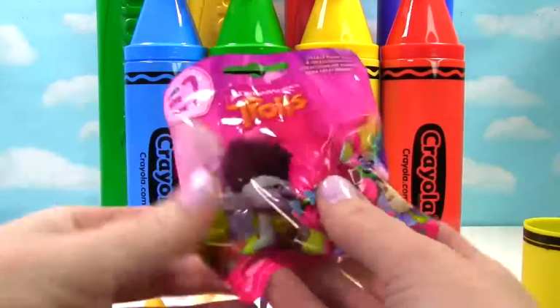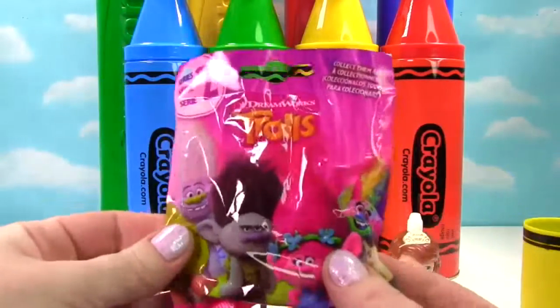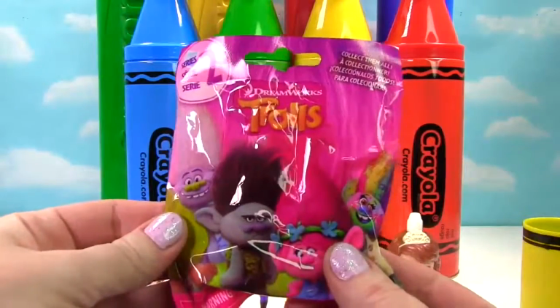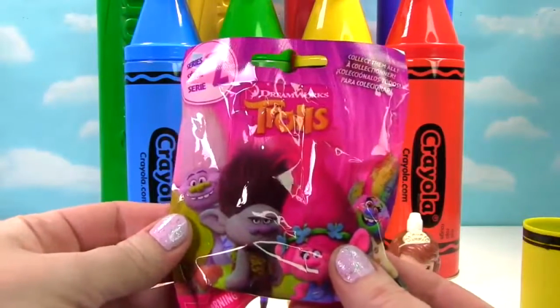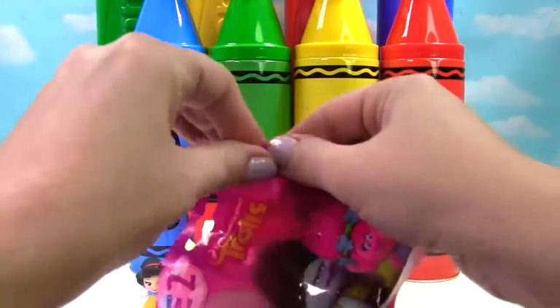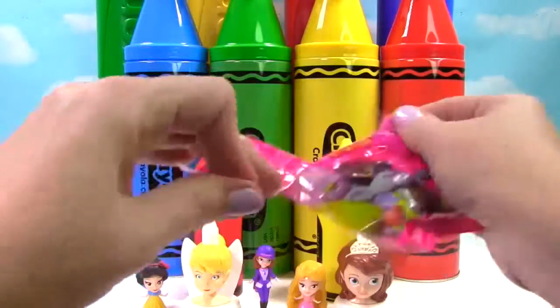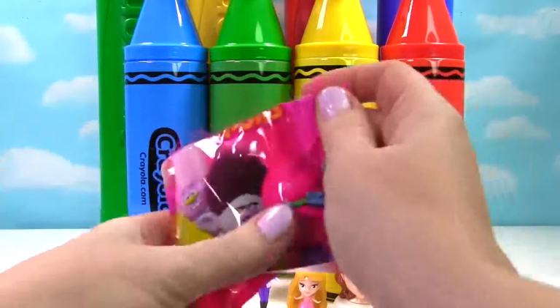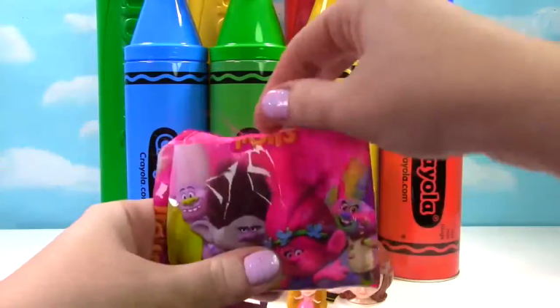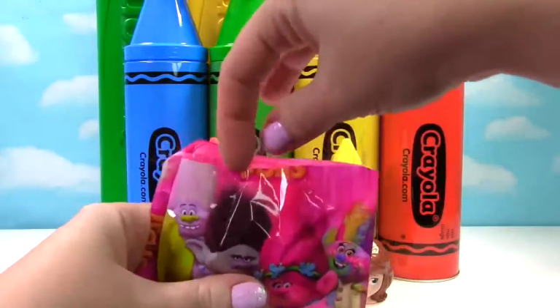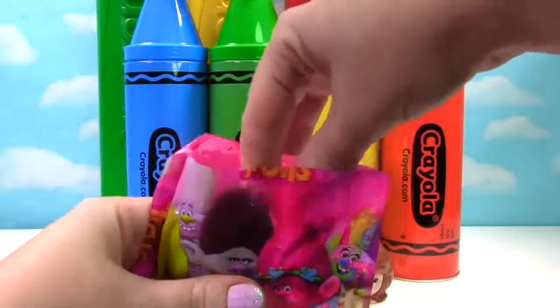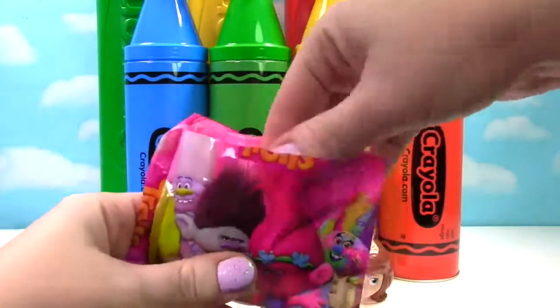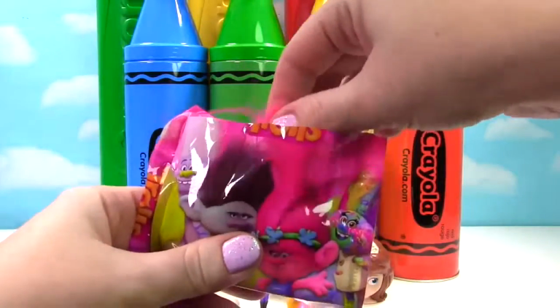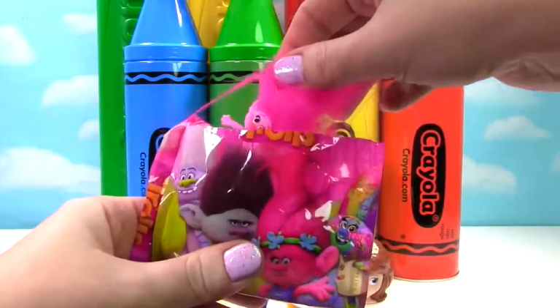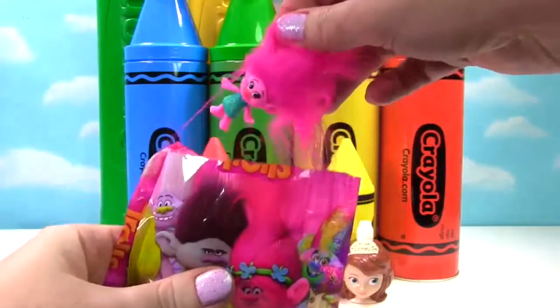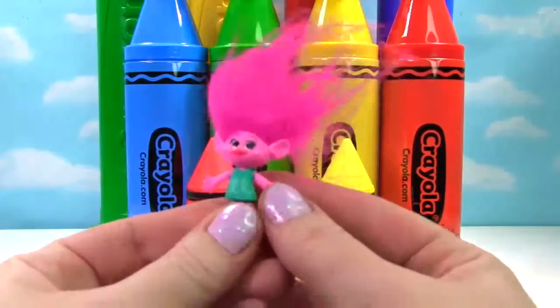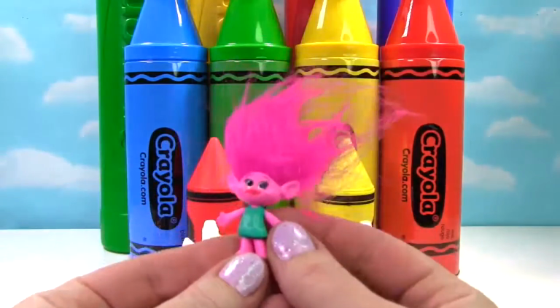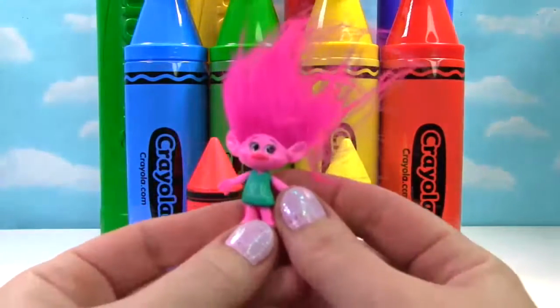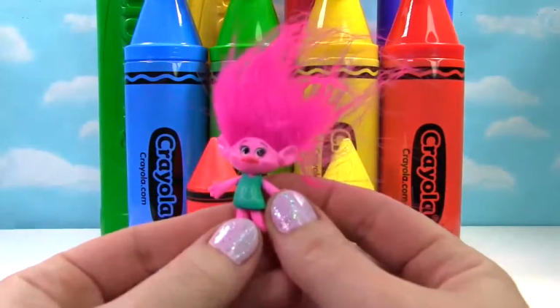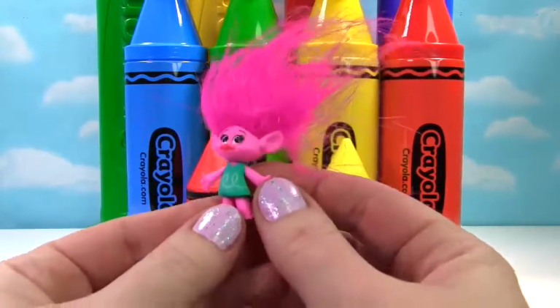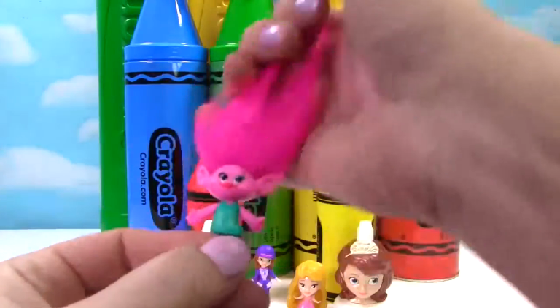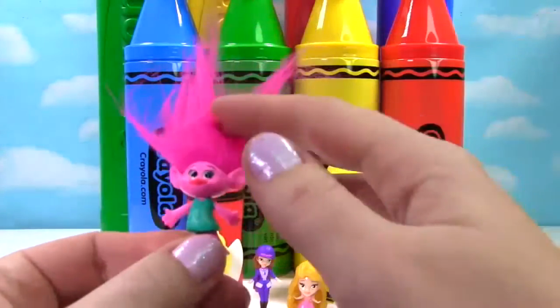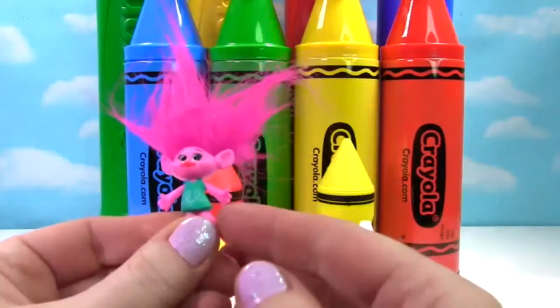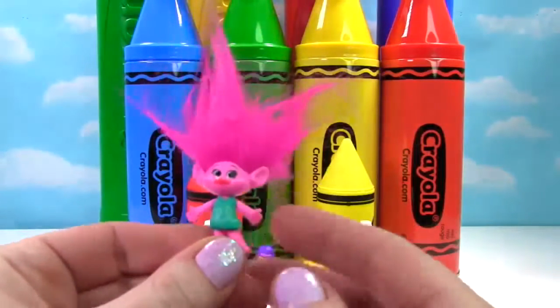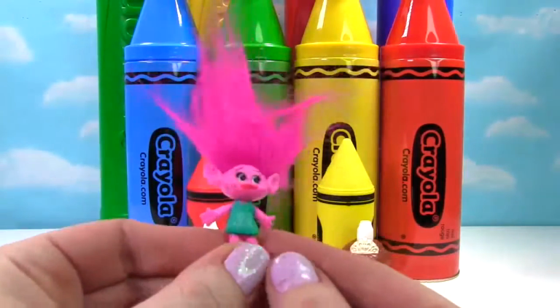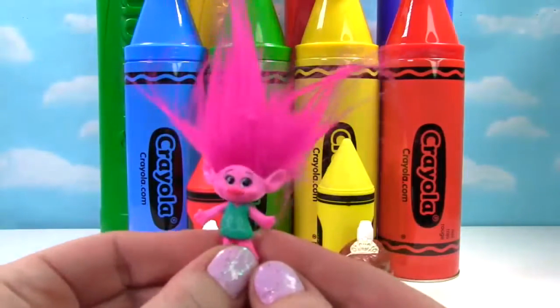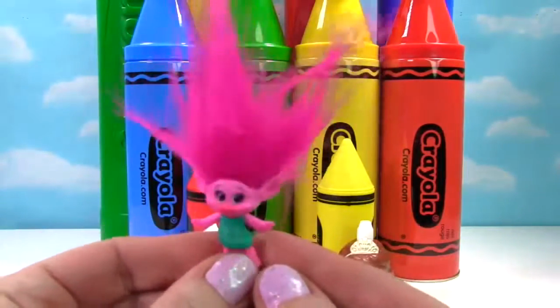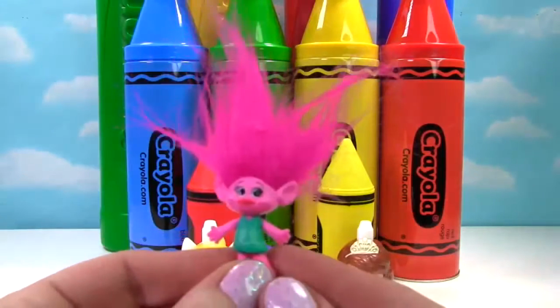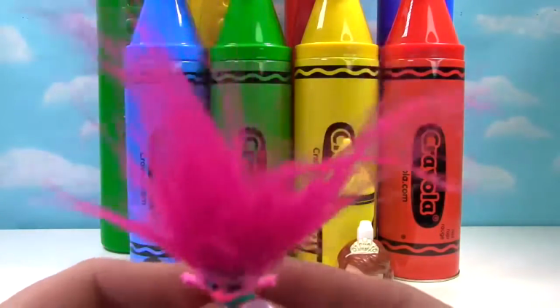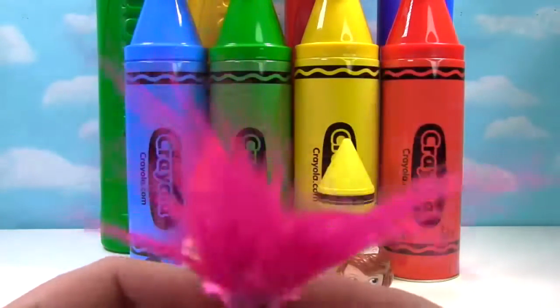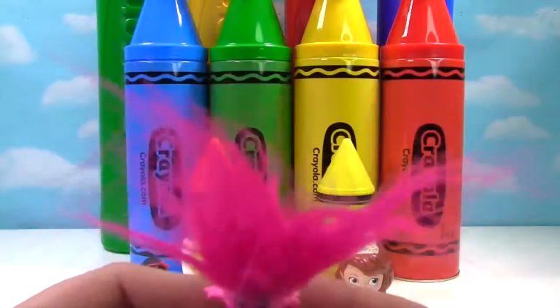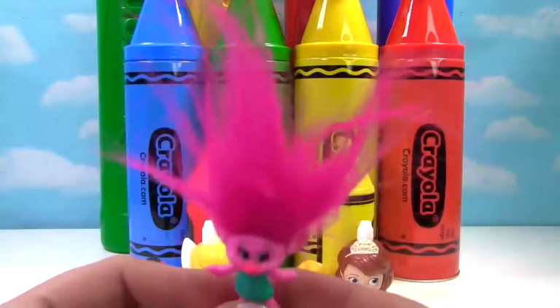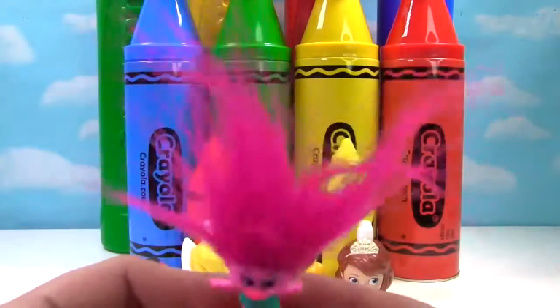We have Trolls. Which troll did we get? Someone with pink hair. It looks like we got Poppy. Poppy has pink hair and a teal dress. And she's going to shake that hair. Shake that hair.